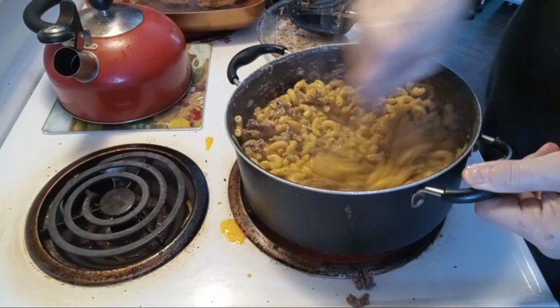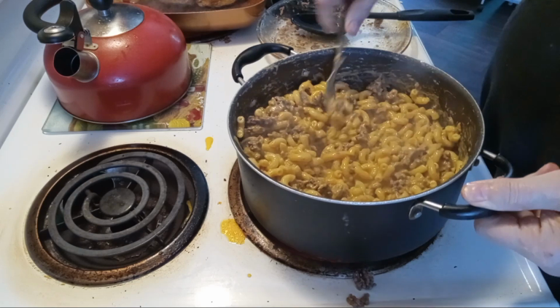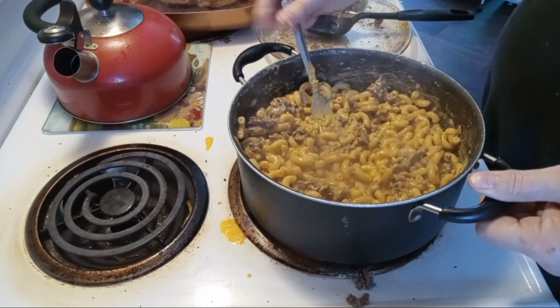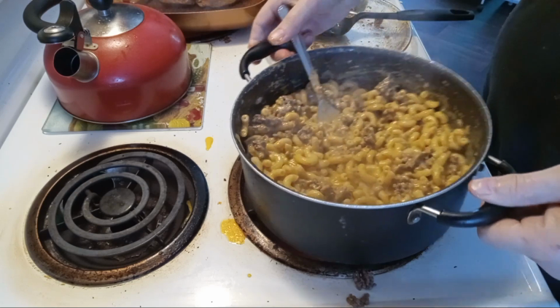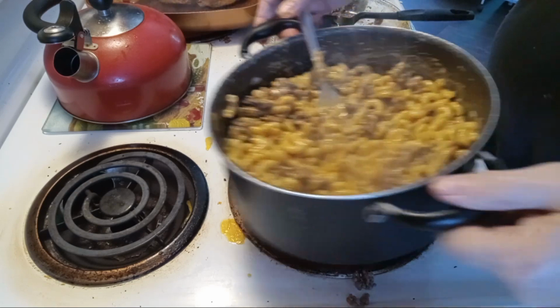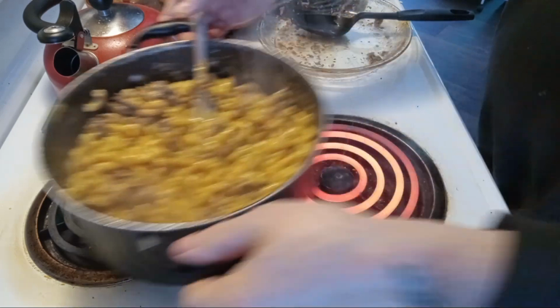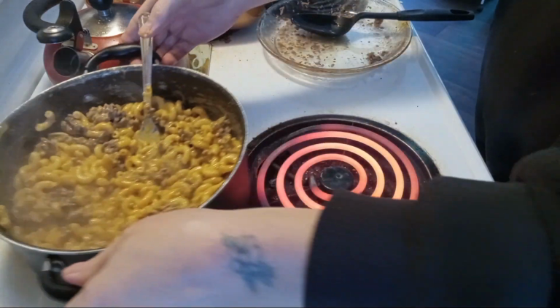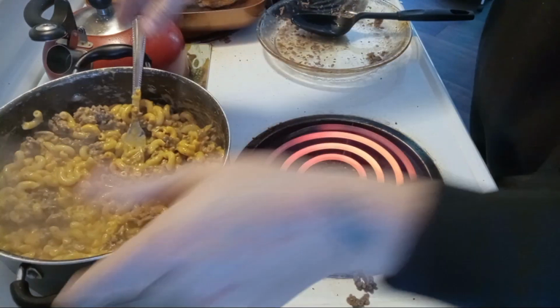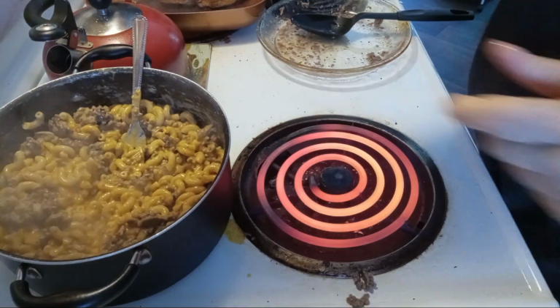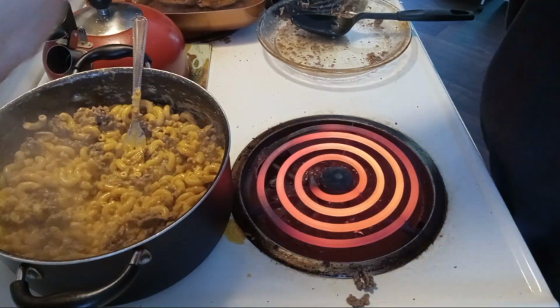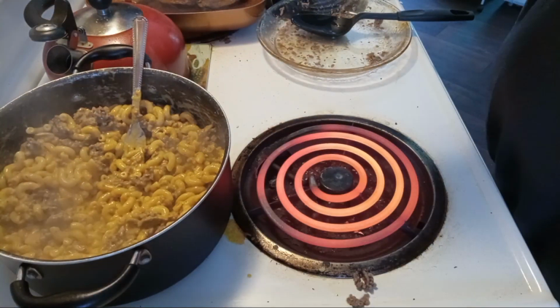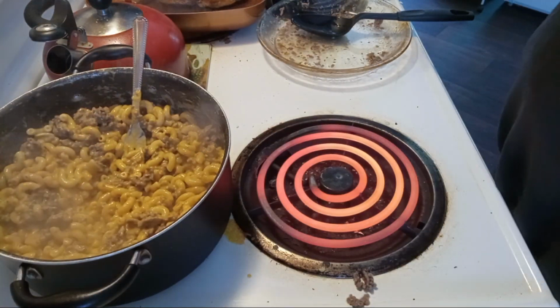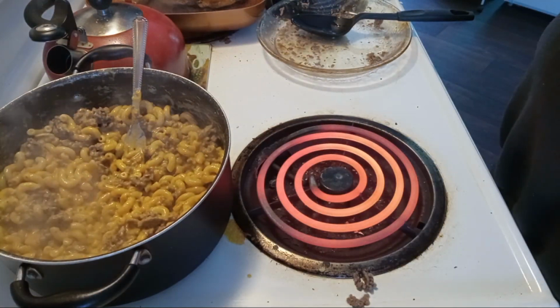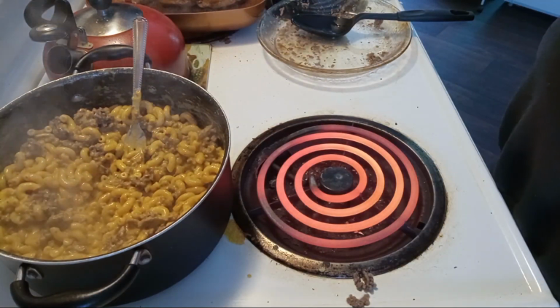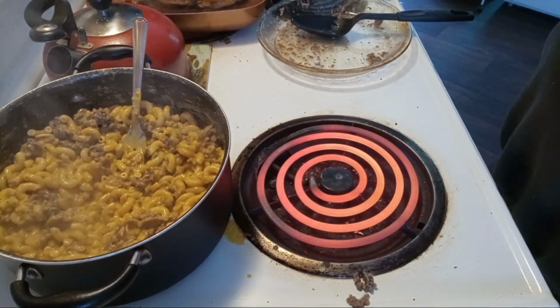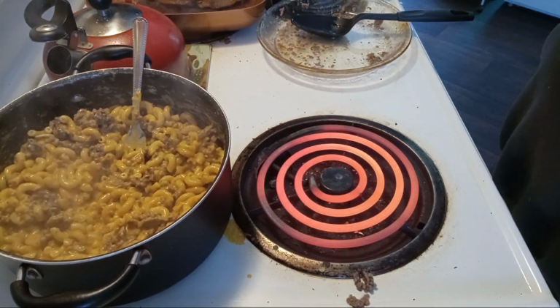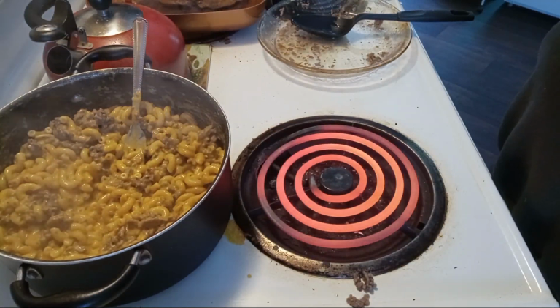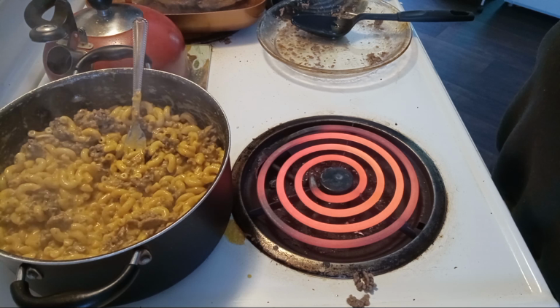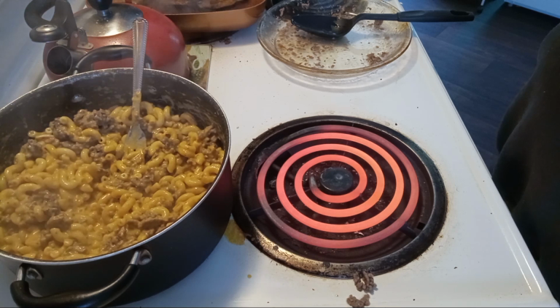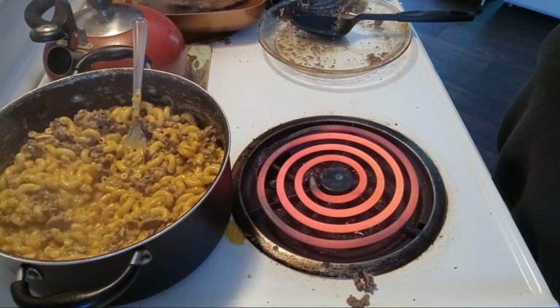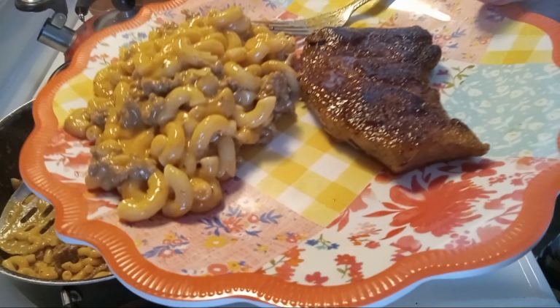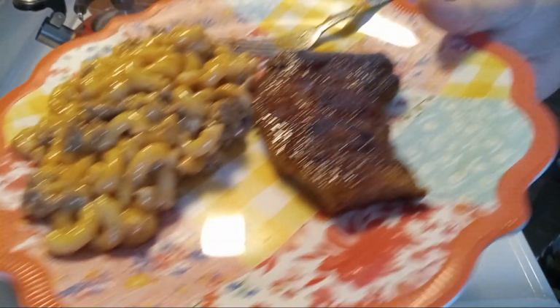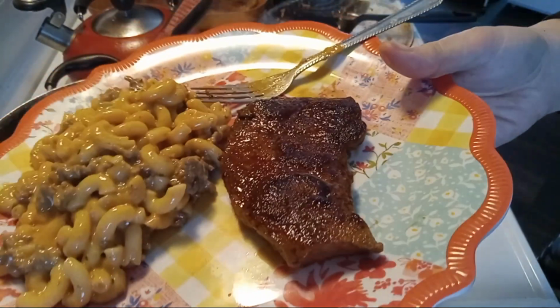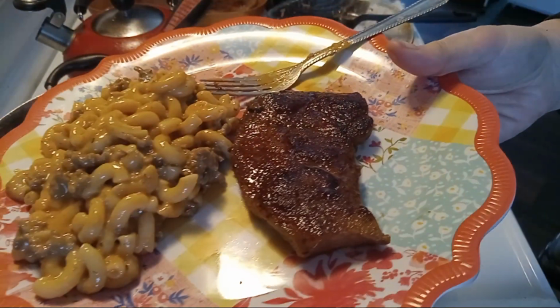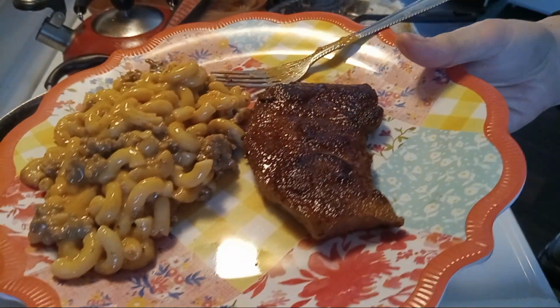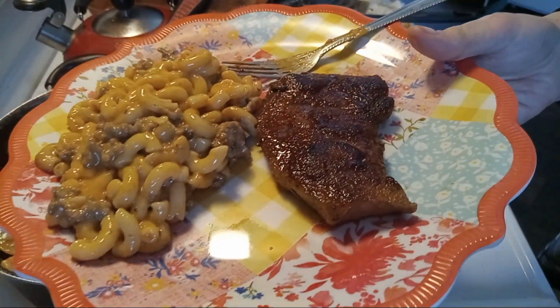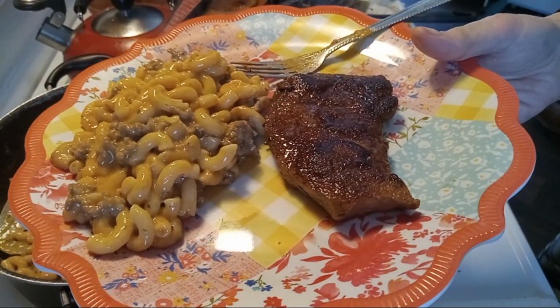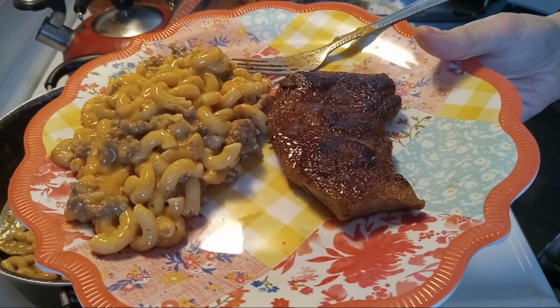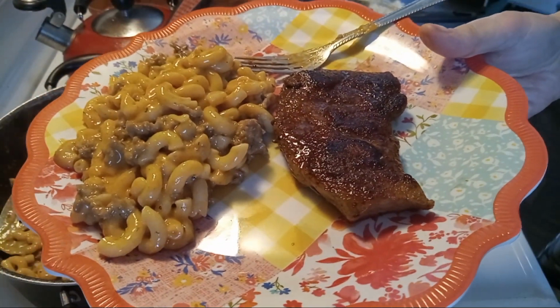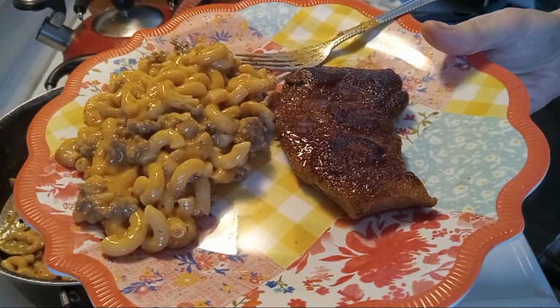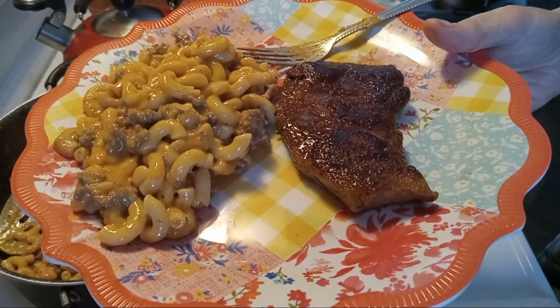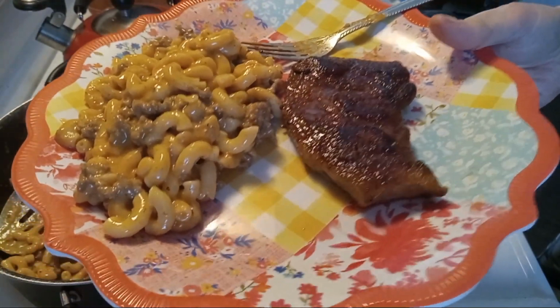Our cheeseburger meal is done. Our pork chops are done and we're ready to eat. Tonya's Home Cooking on YouTube. Thanks for watching!